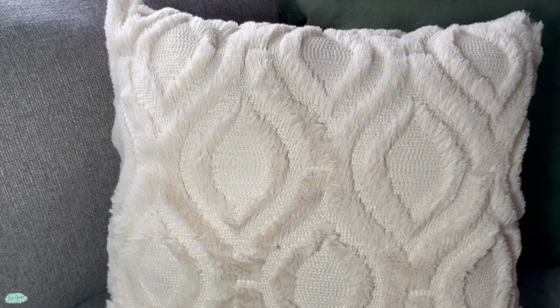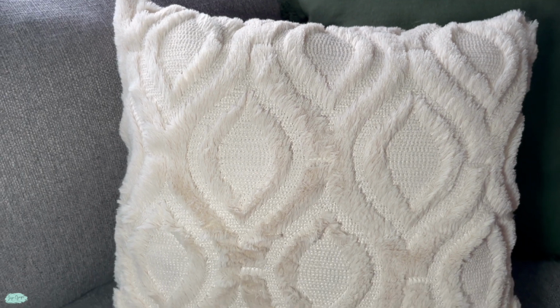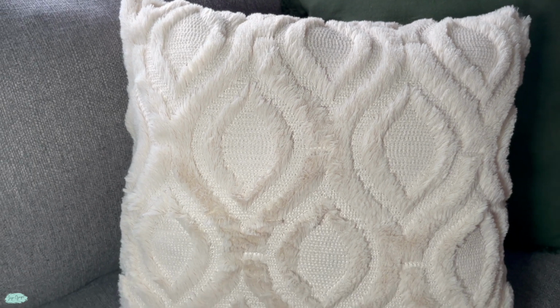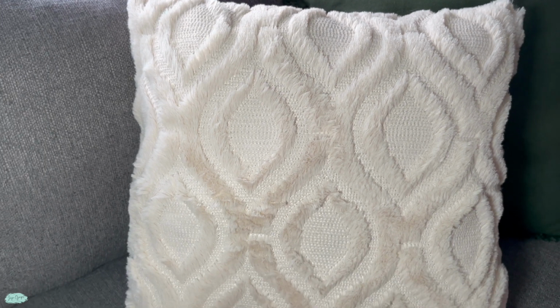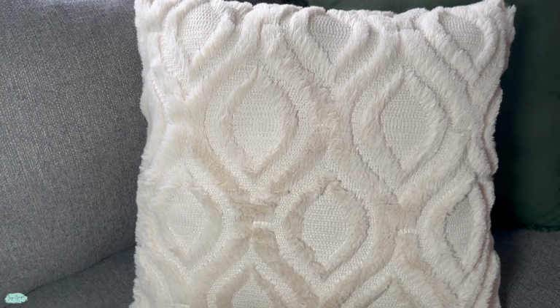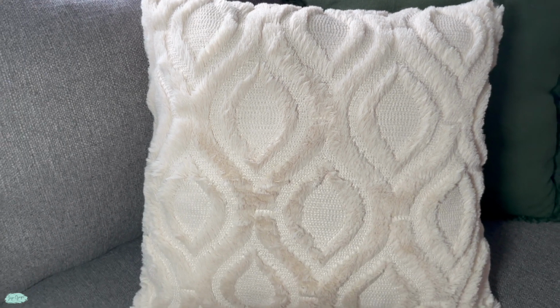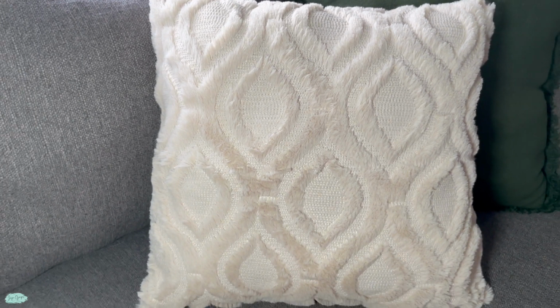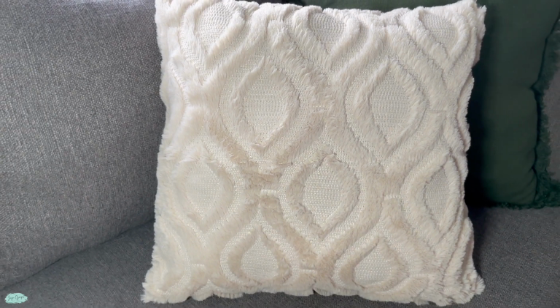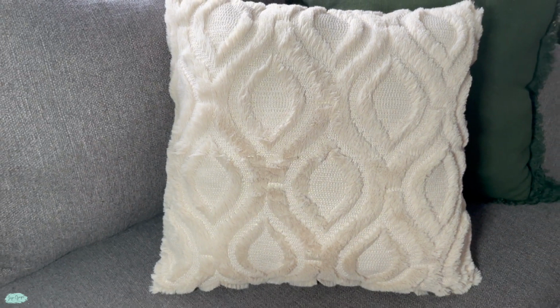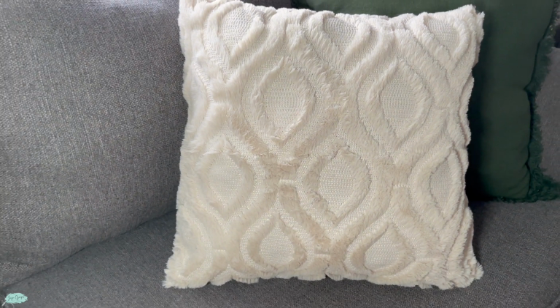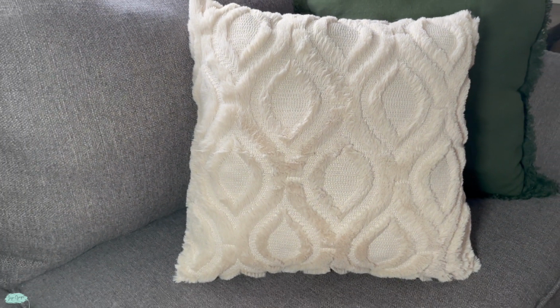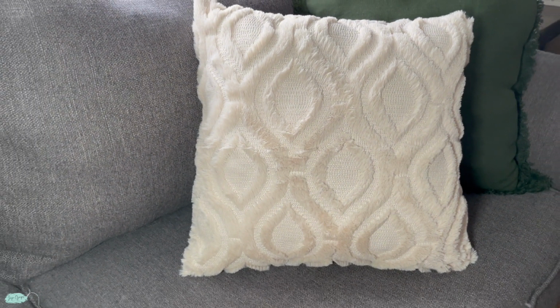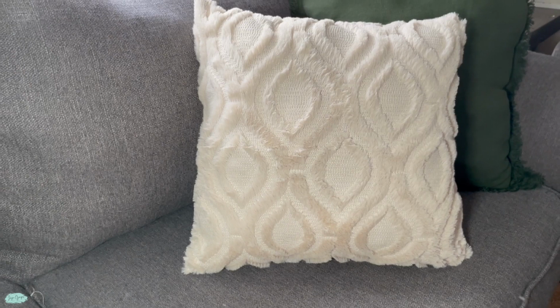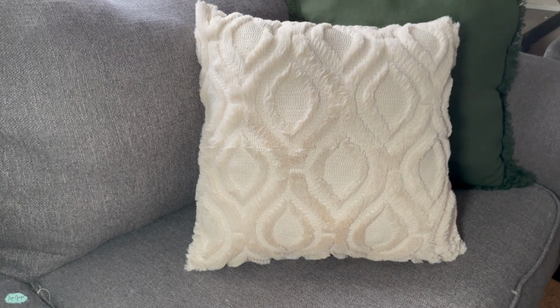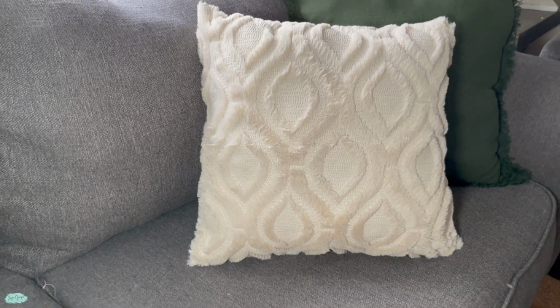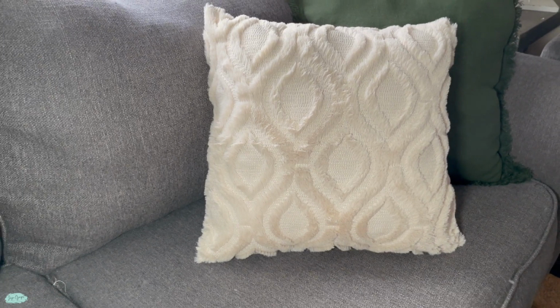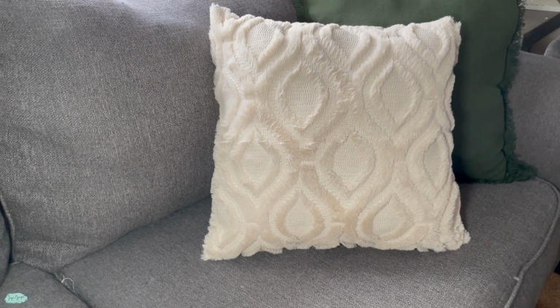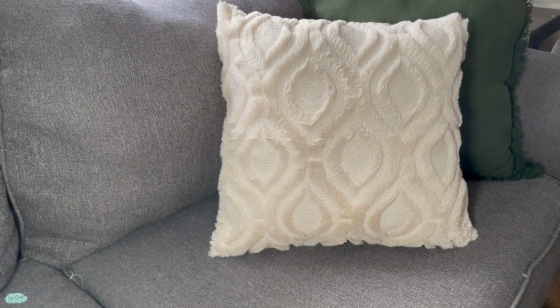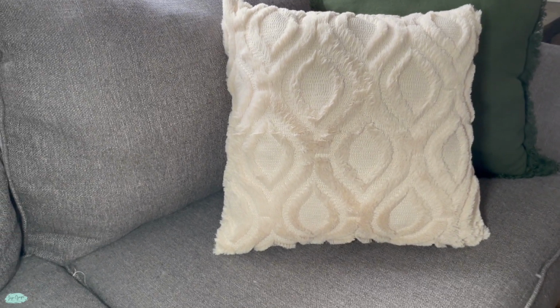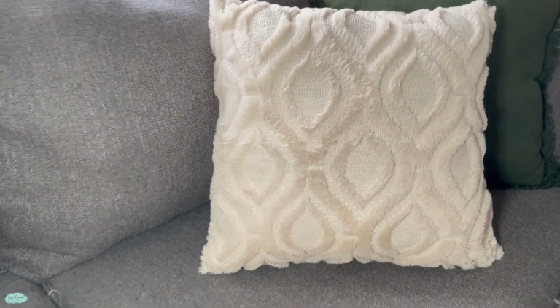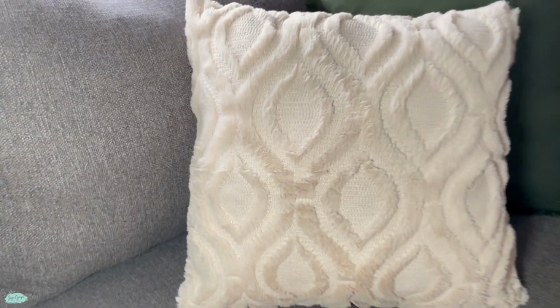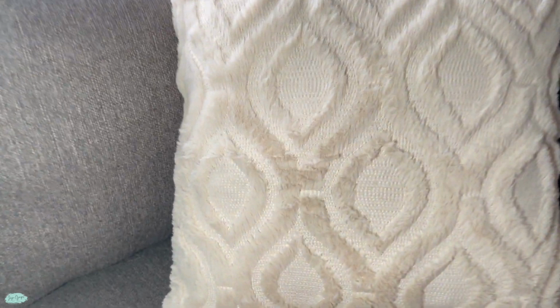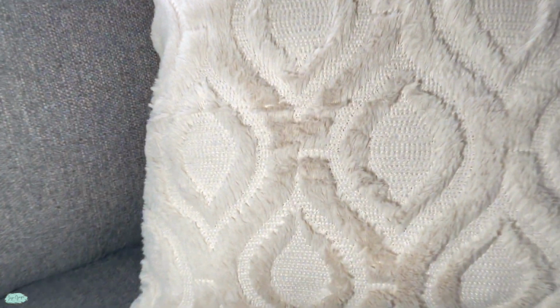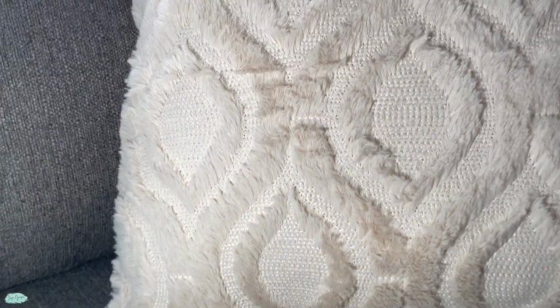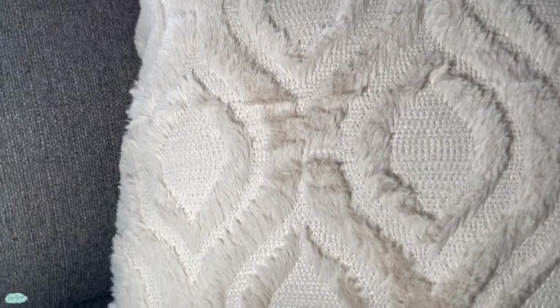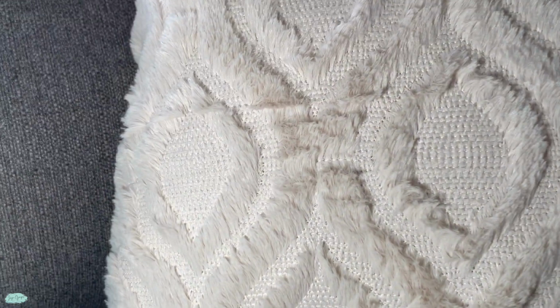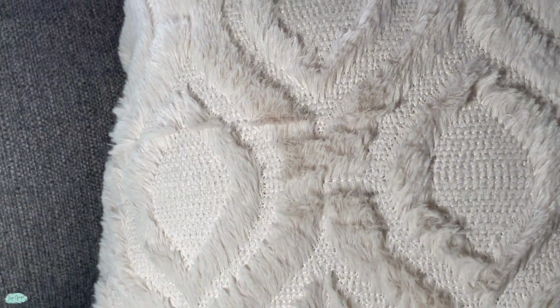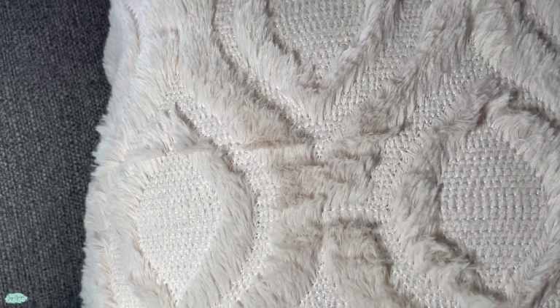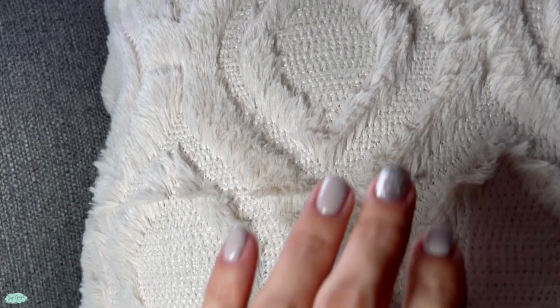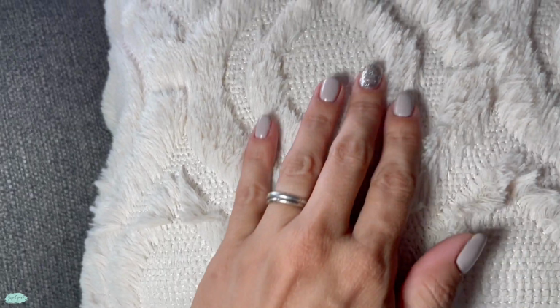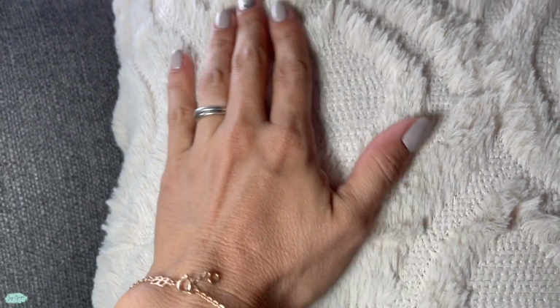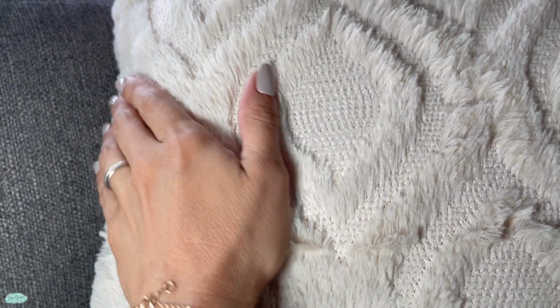When you wash these covers, make sure you use the gentle cycle in cold water. Use low heat when you dry them and do not iron them.